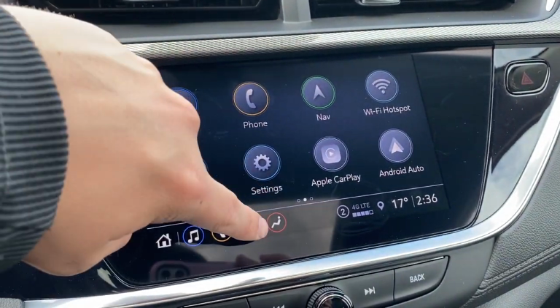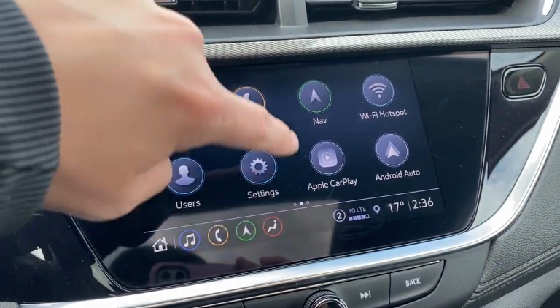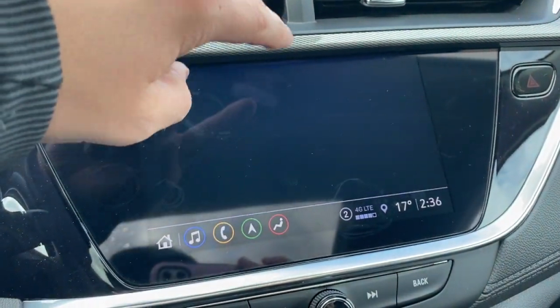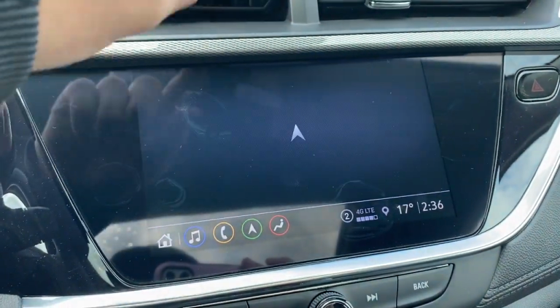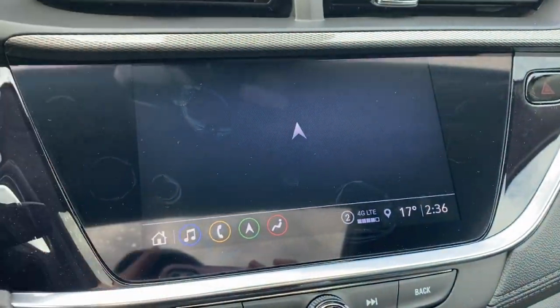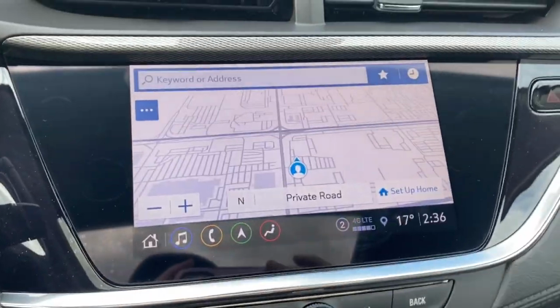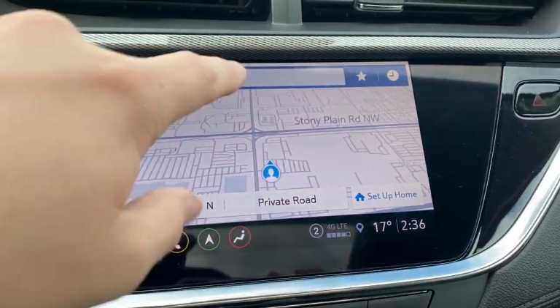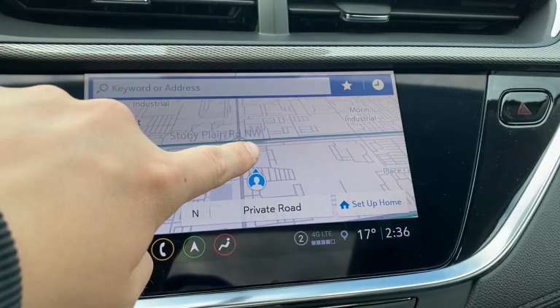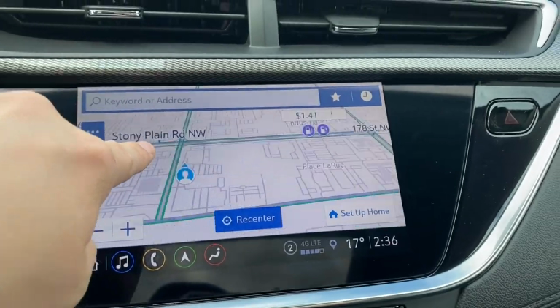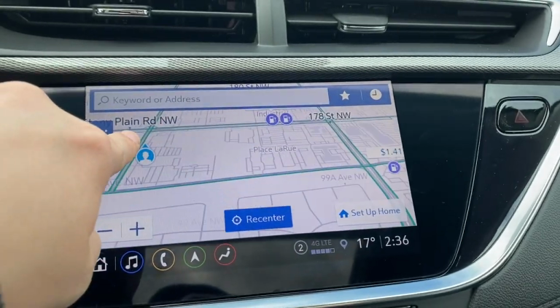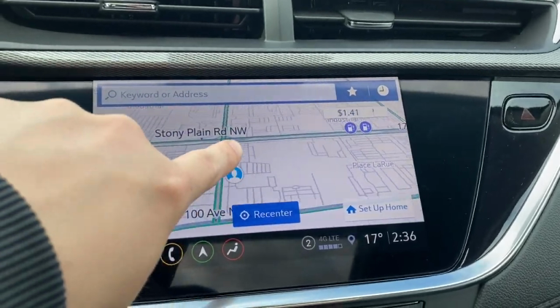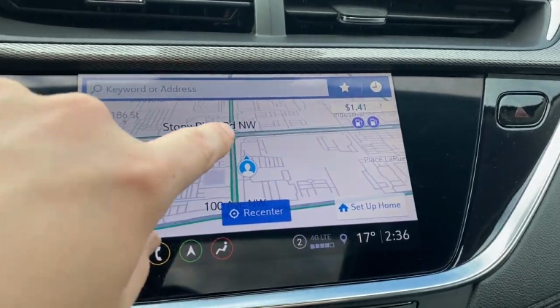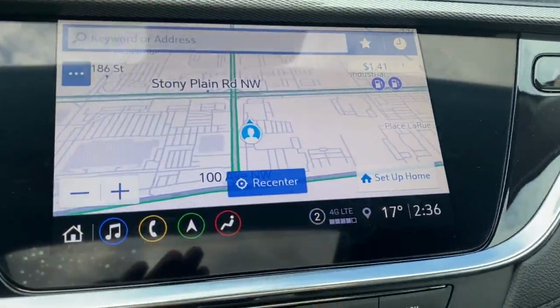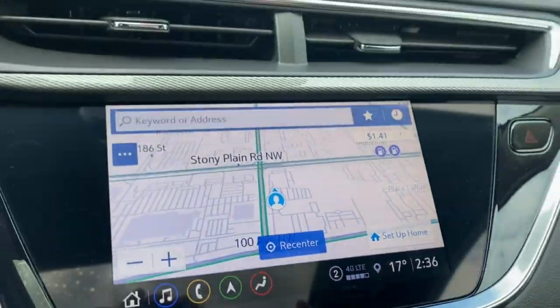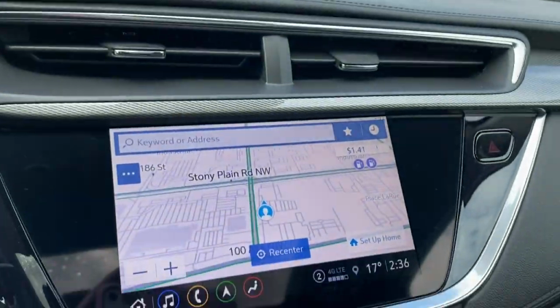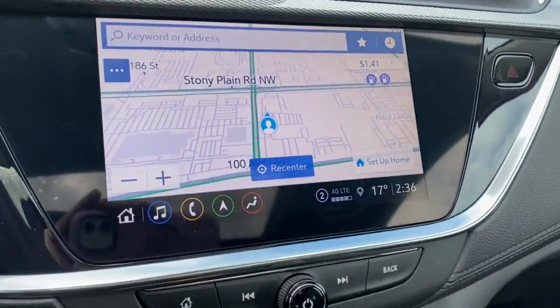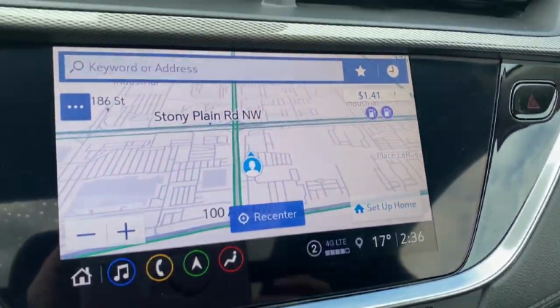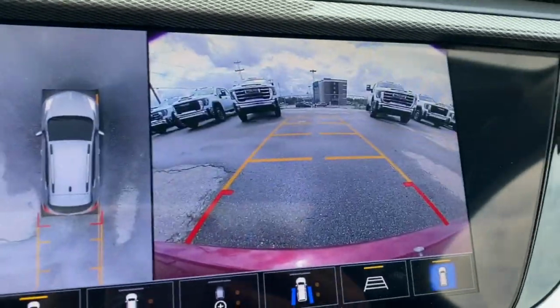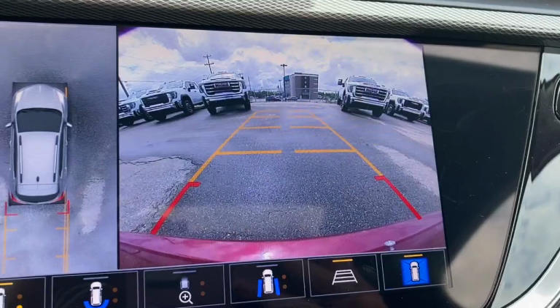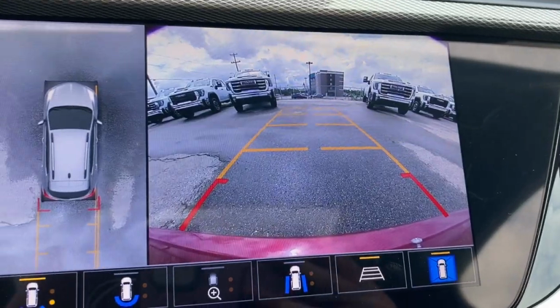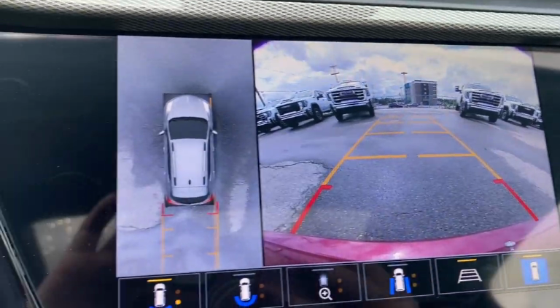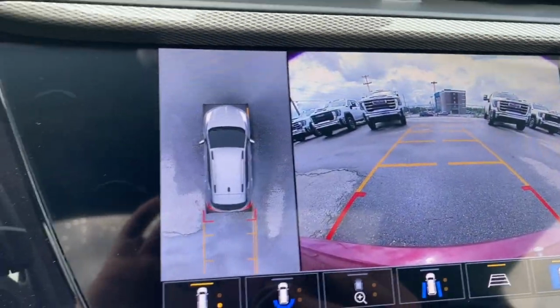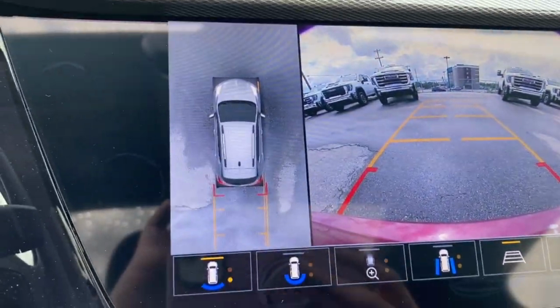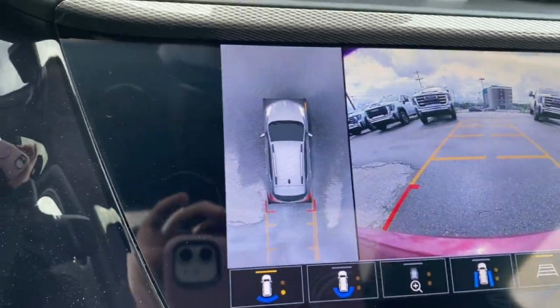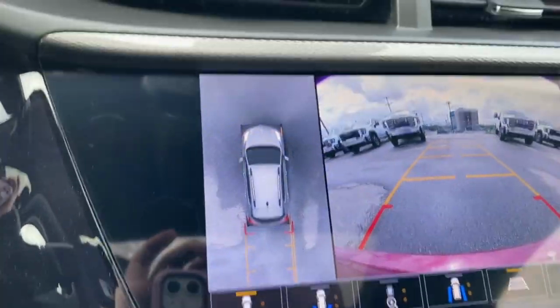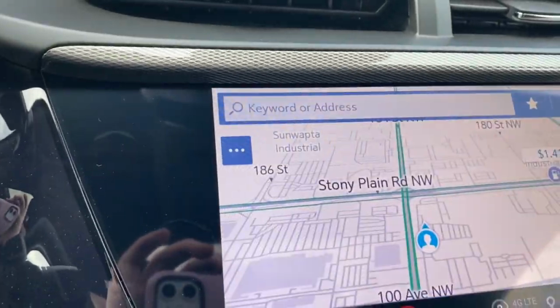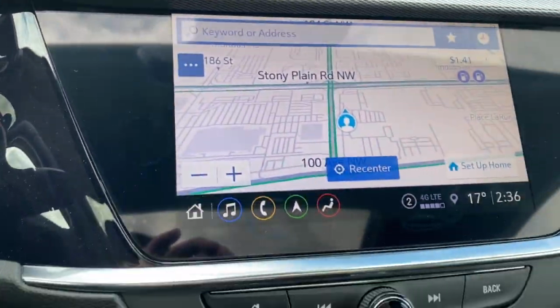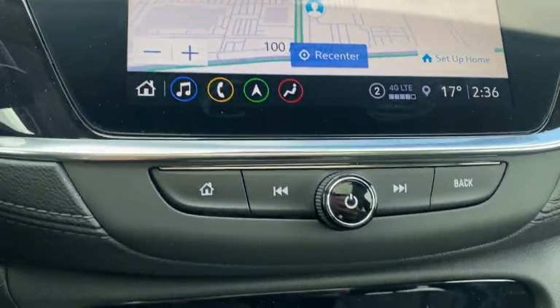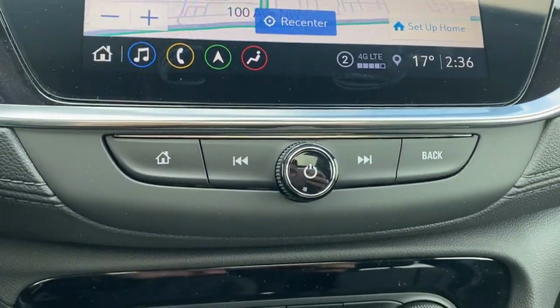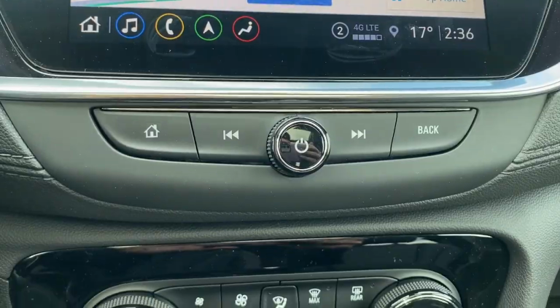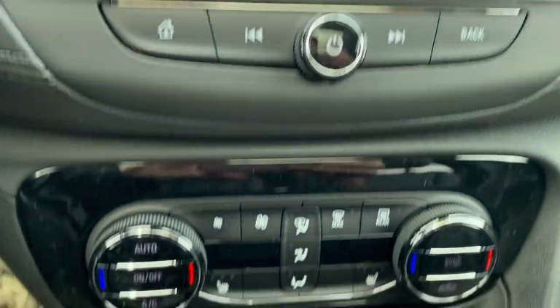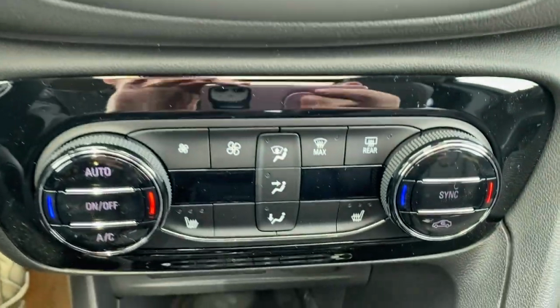We can take a look at the navigation here — pretty straightforward. We can also take a peek at the backup camera with the 360 degree camera. Just below this we have our controls for the infotainment screen.